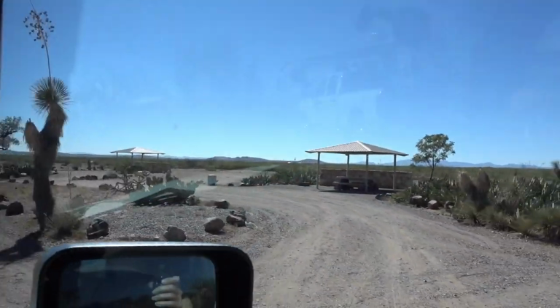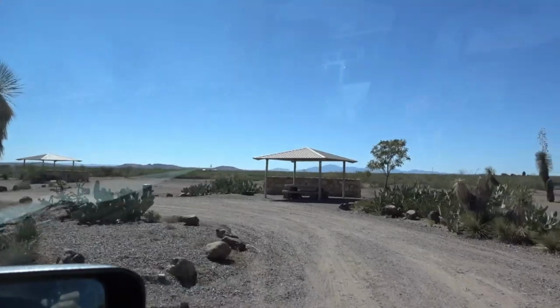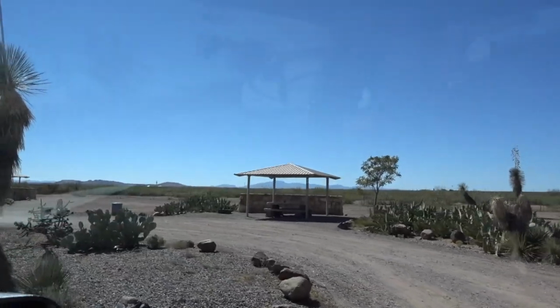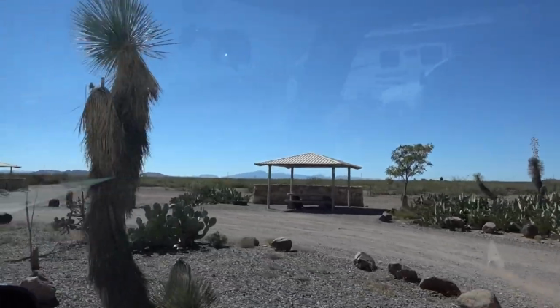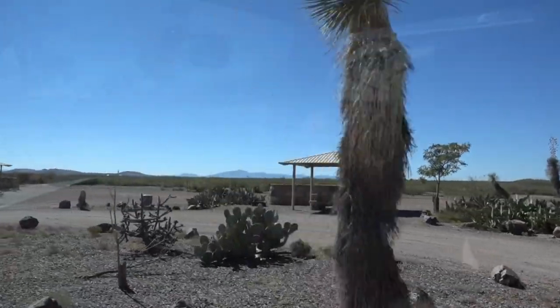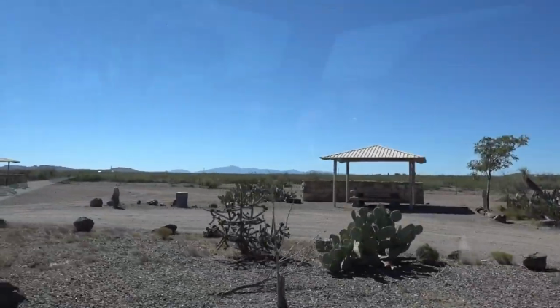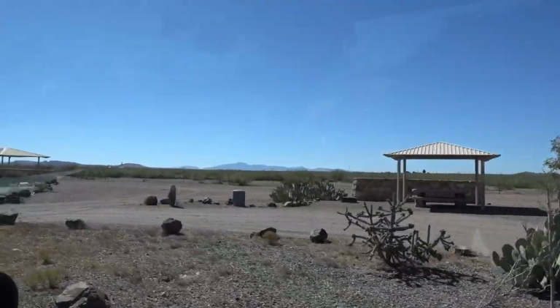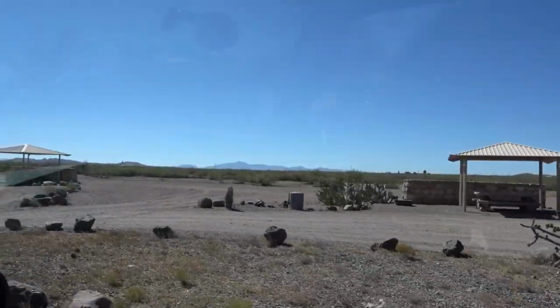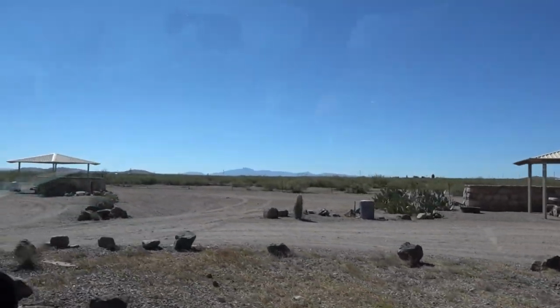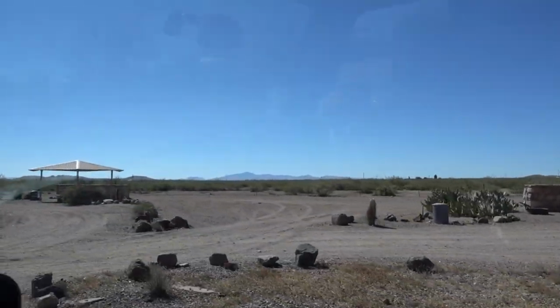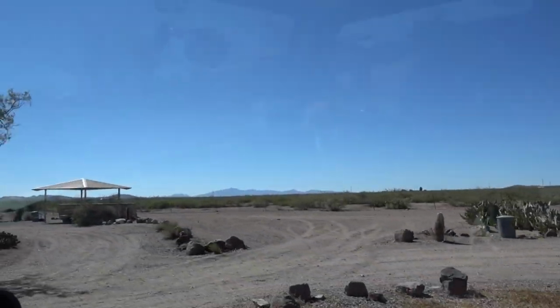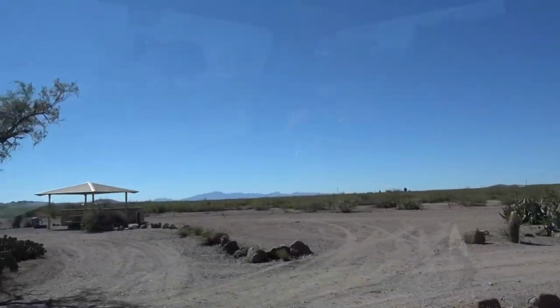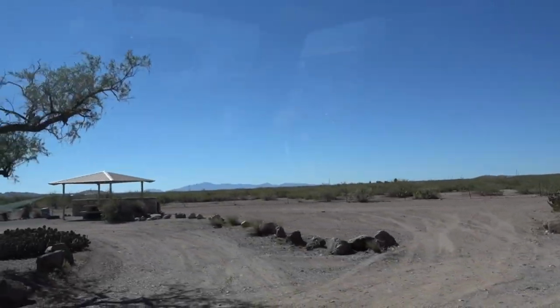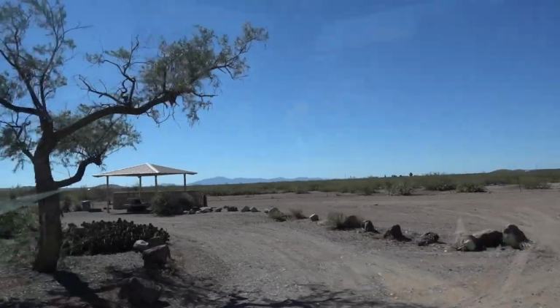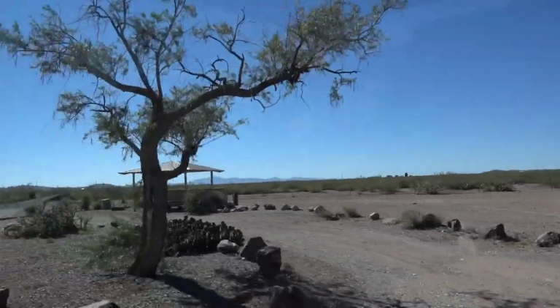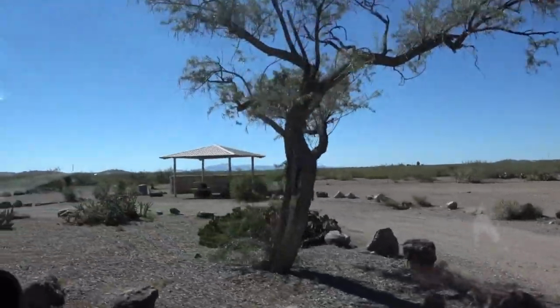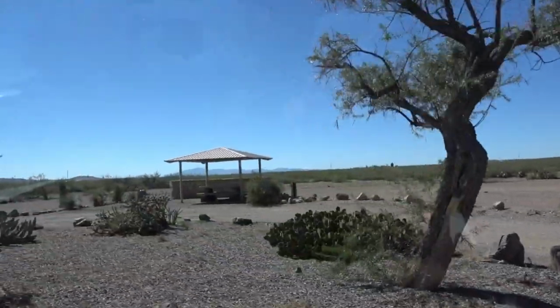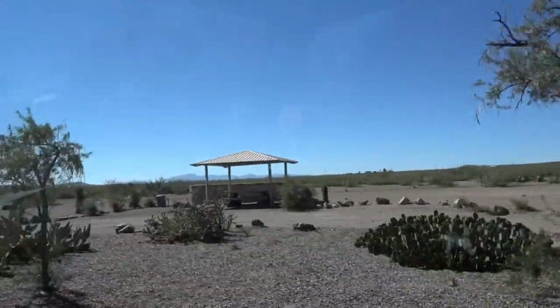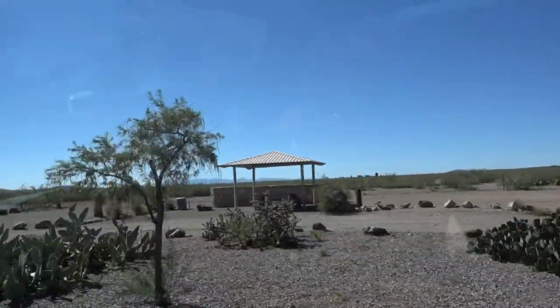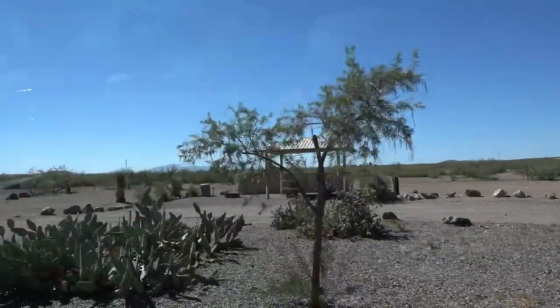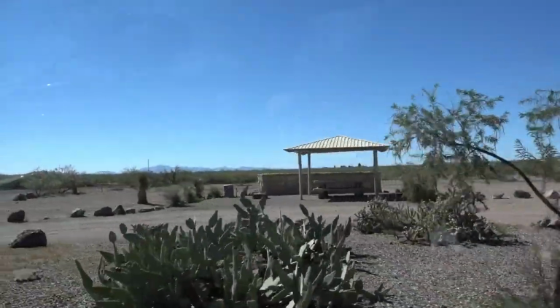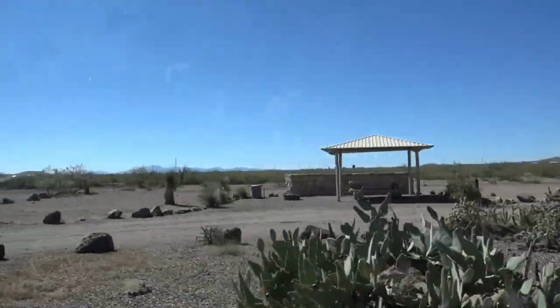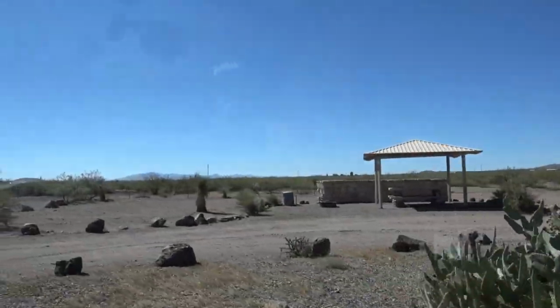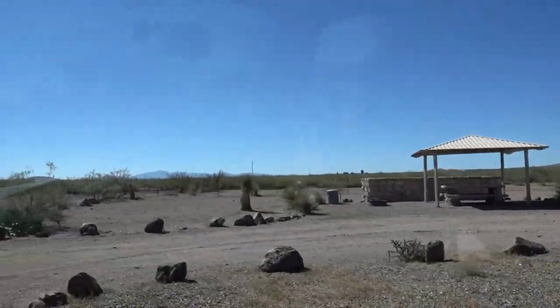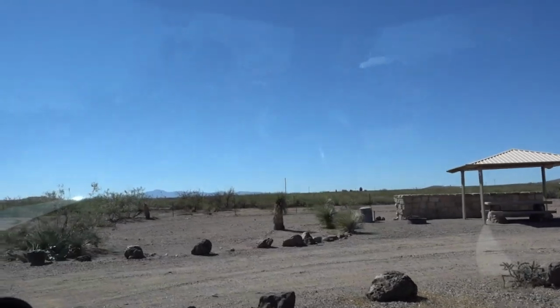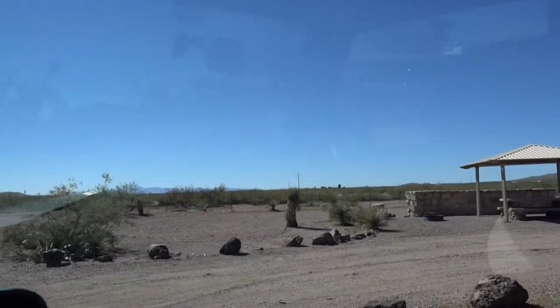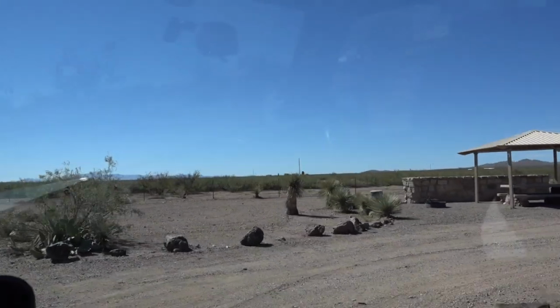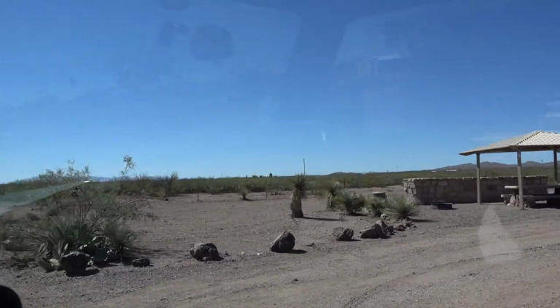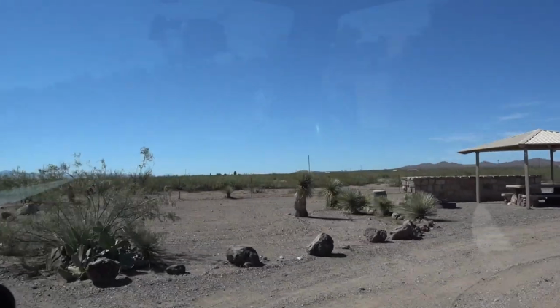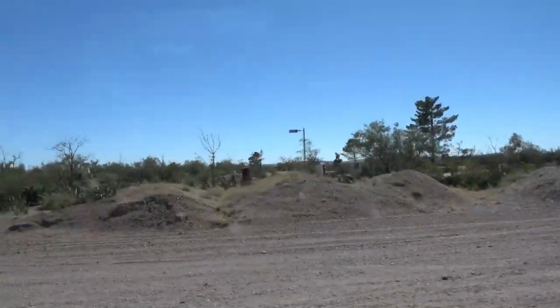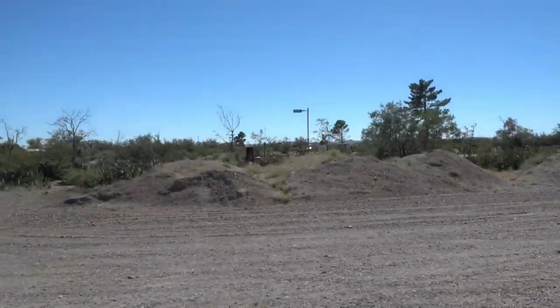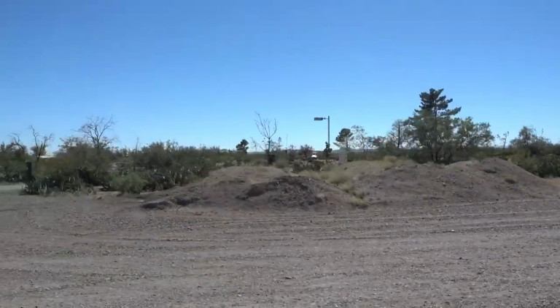These are pretty nice sites right here. Yeah, they are. They've got nice views. They've got electric, water, trash, table, cover for 14 bucks. That's pretty nice. Dump station to your right.